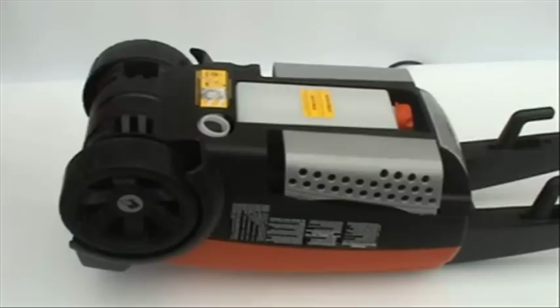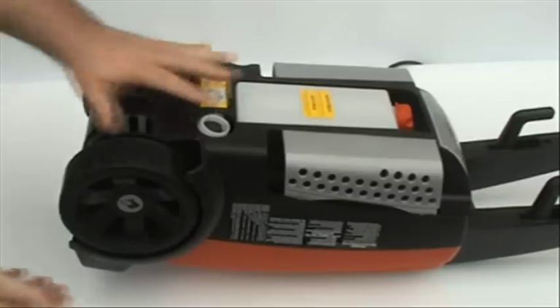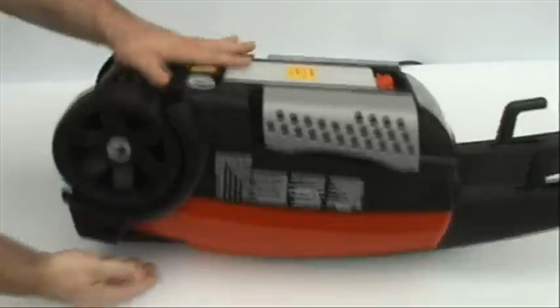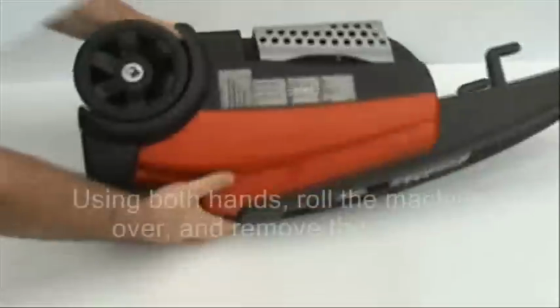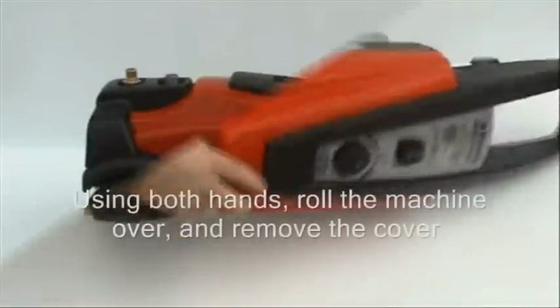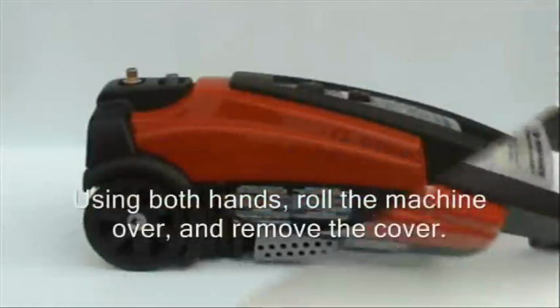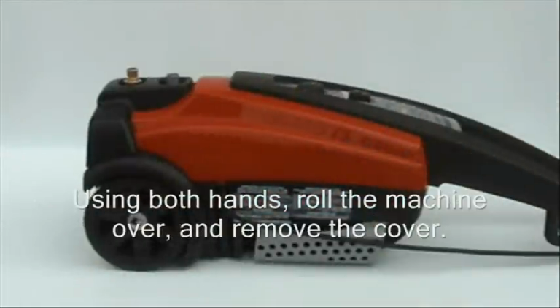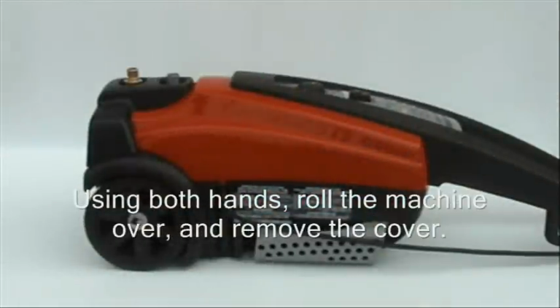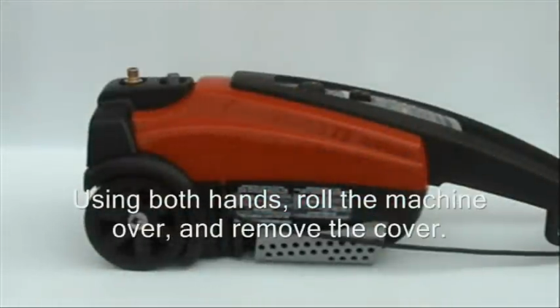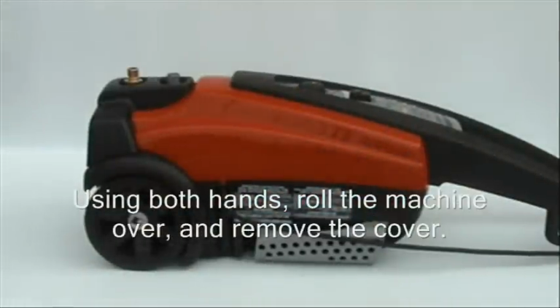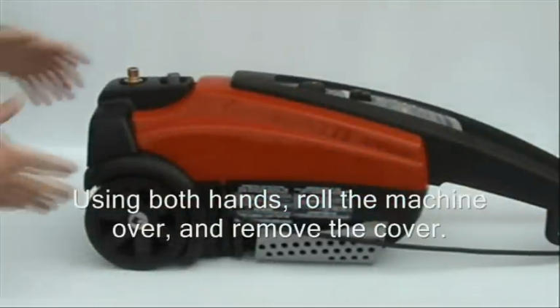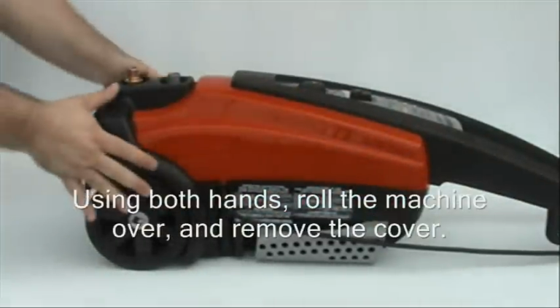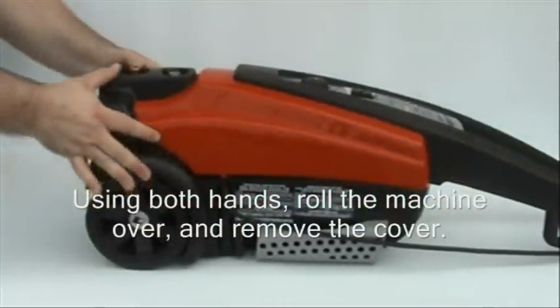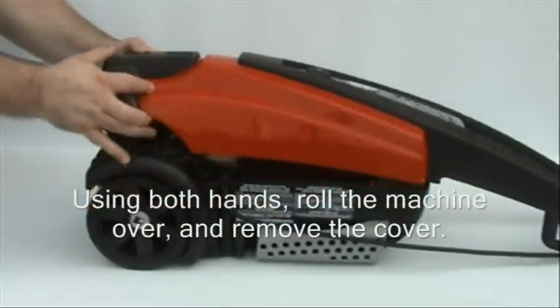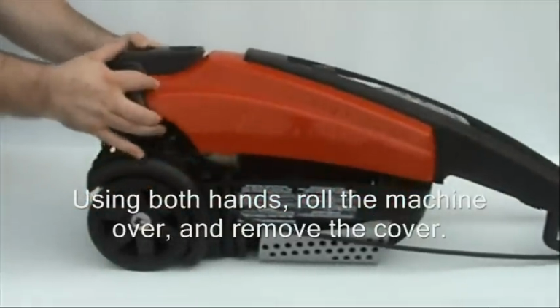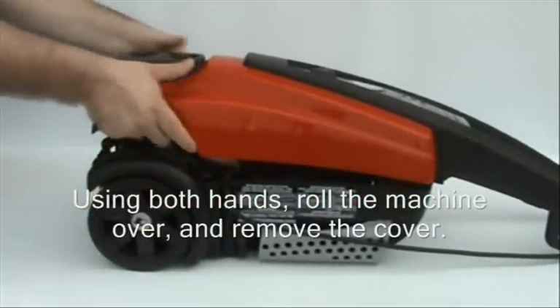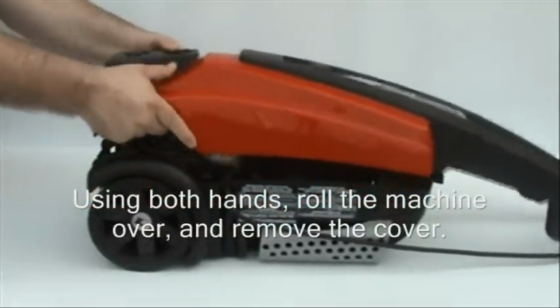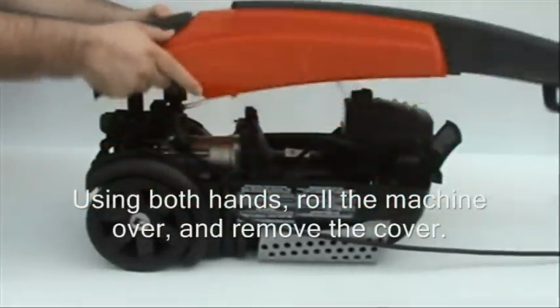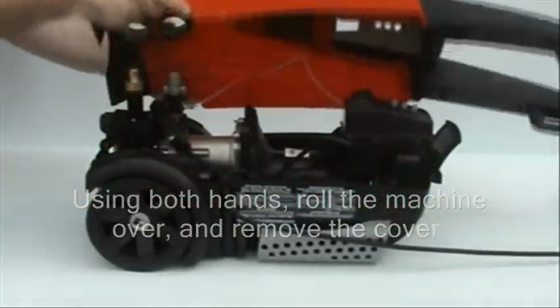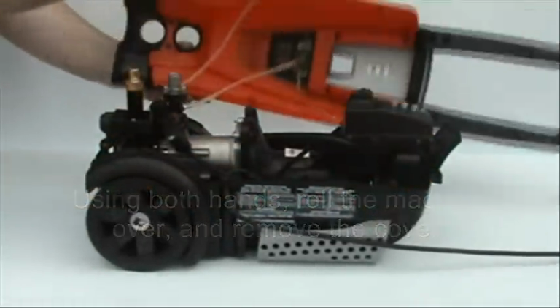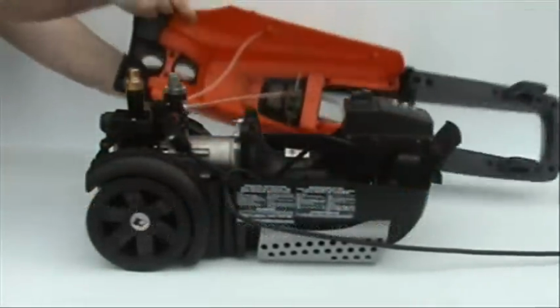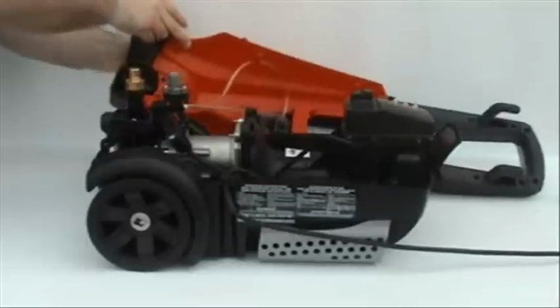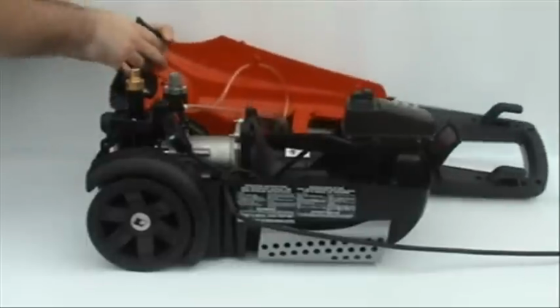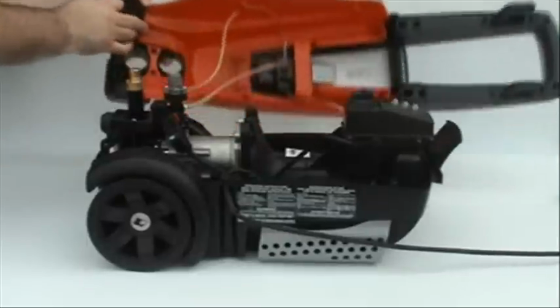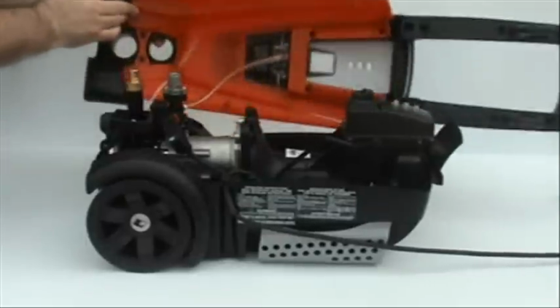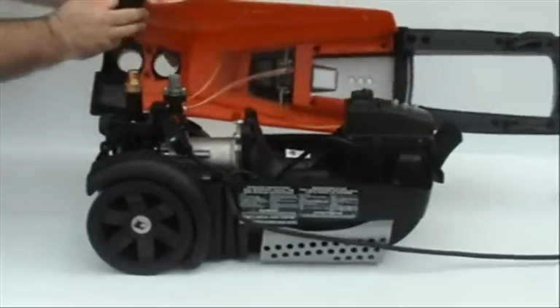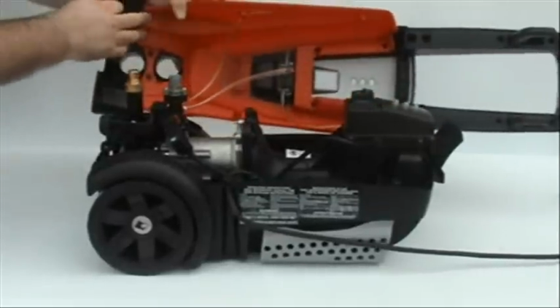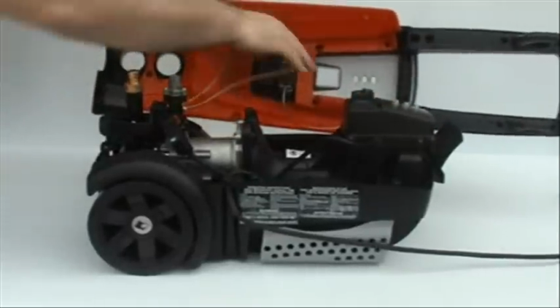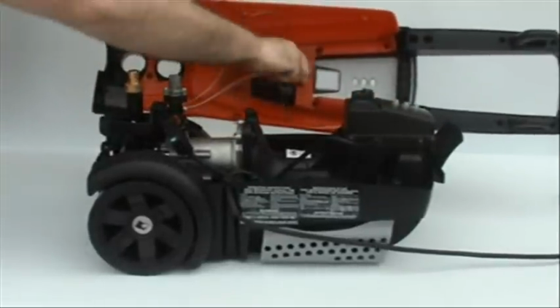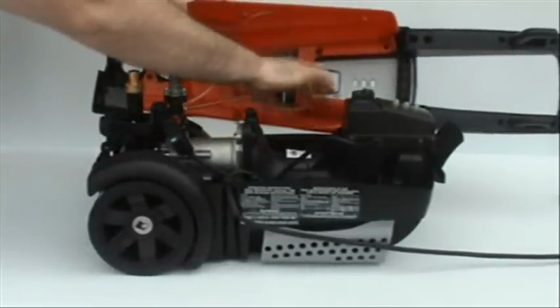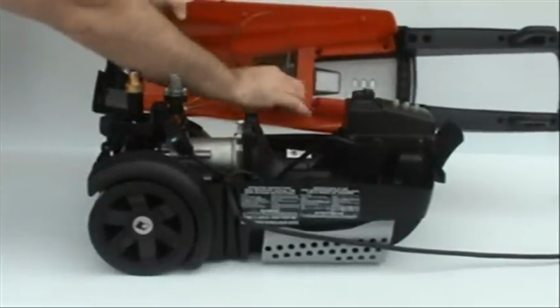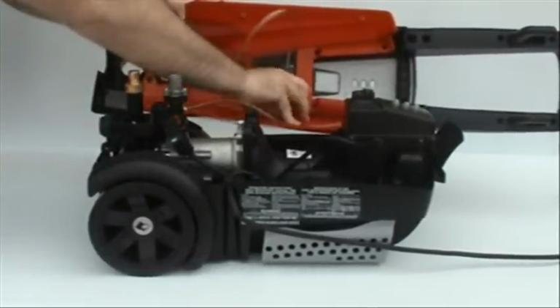Roll the 2000S over using both hands and then remove the cover. Remove the detergent hoses from the cover.